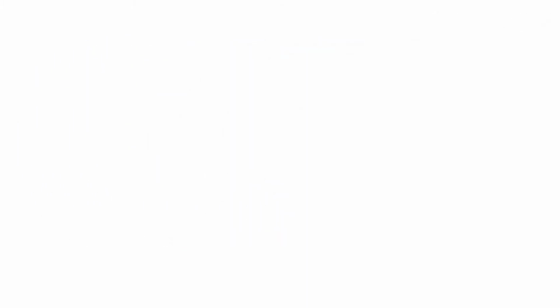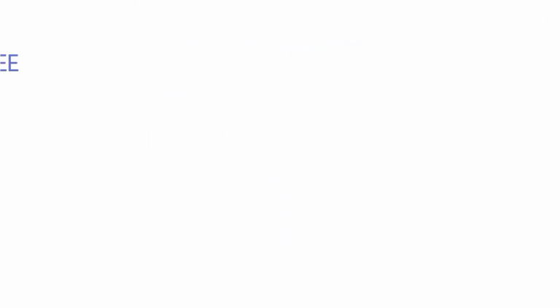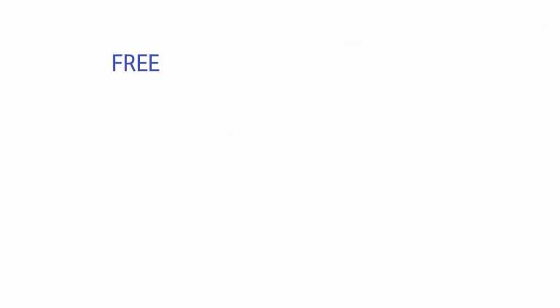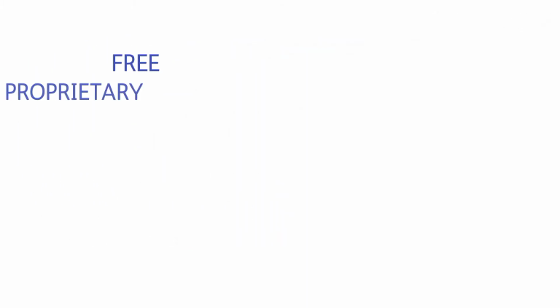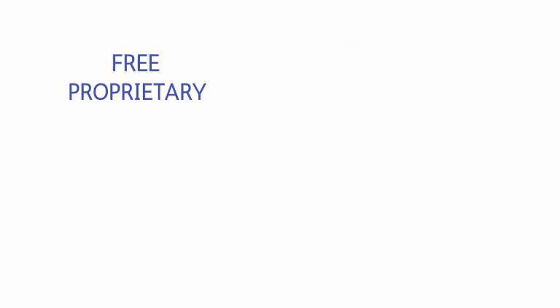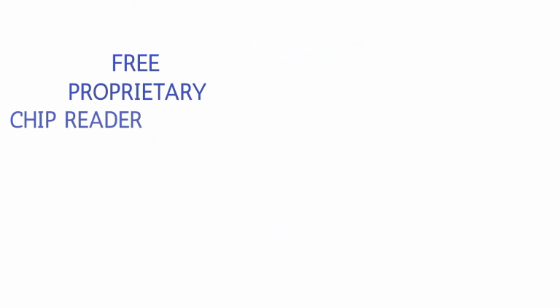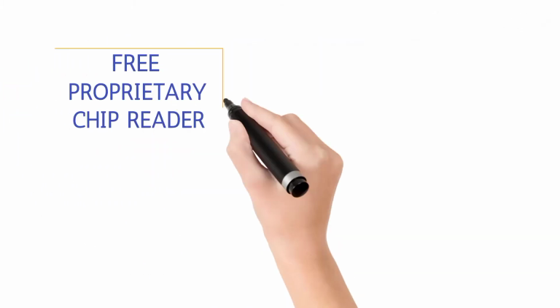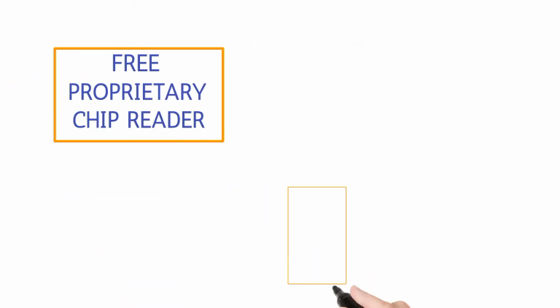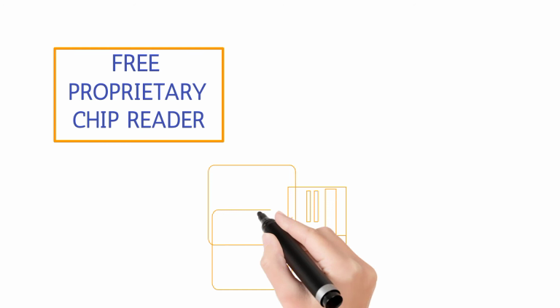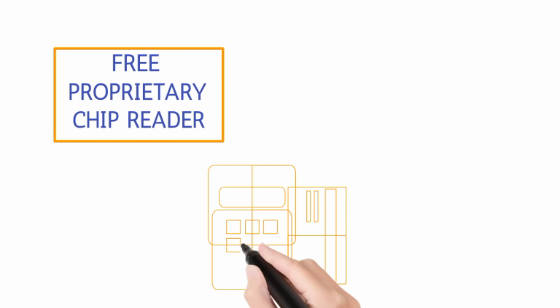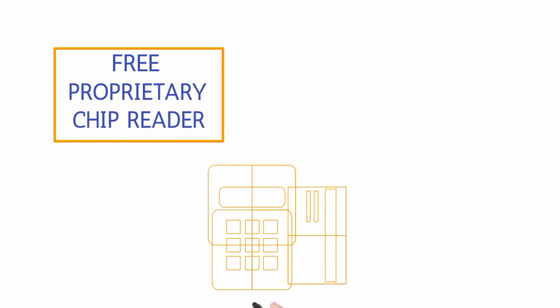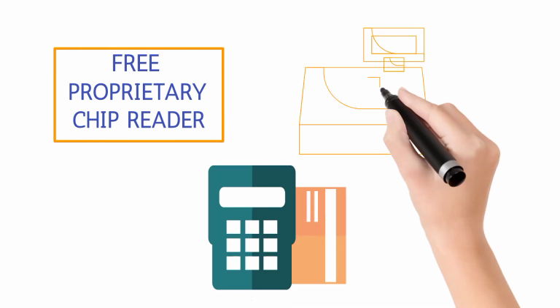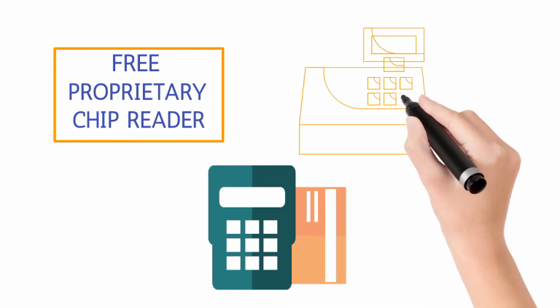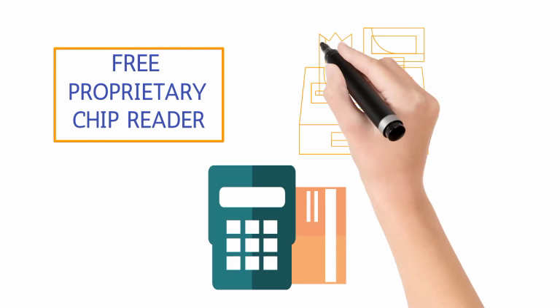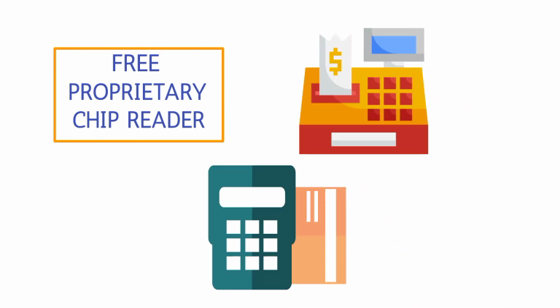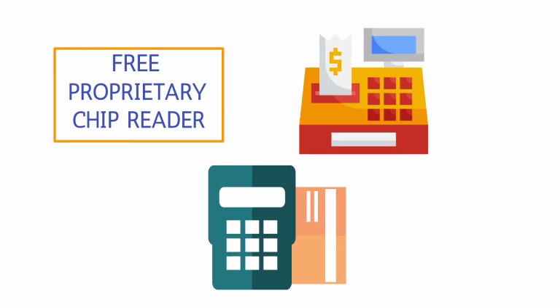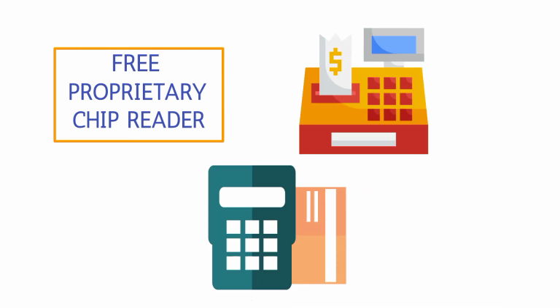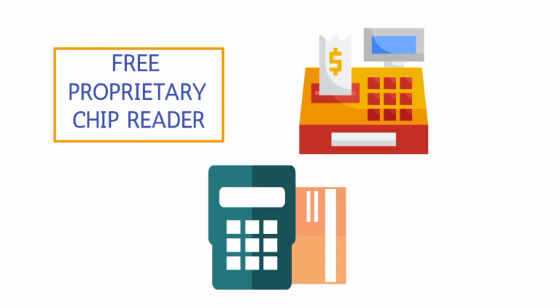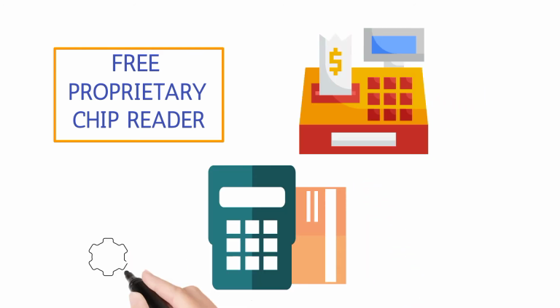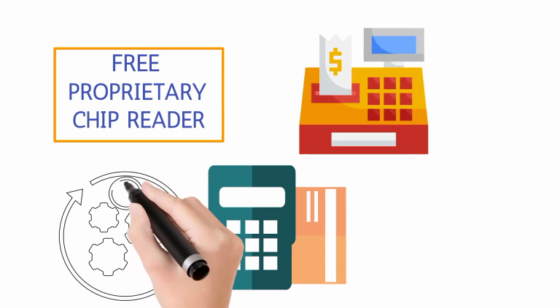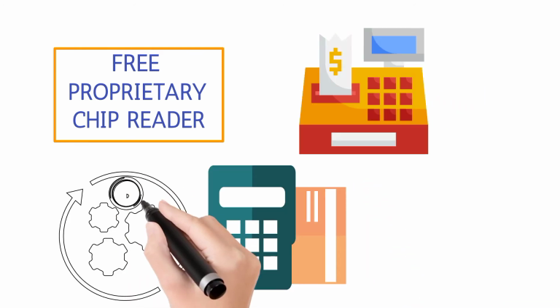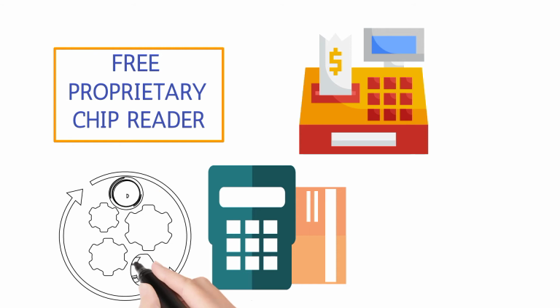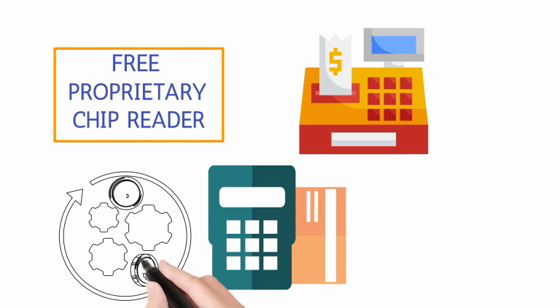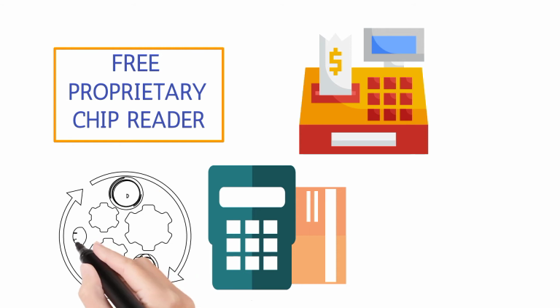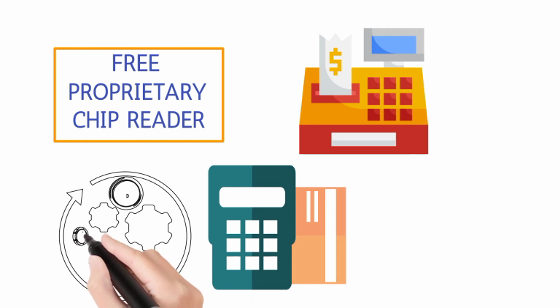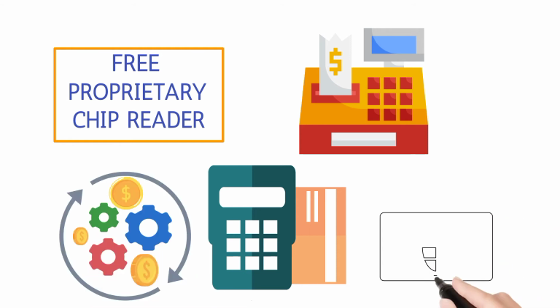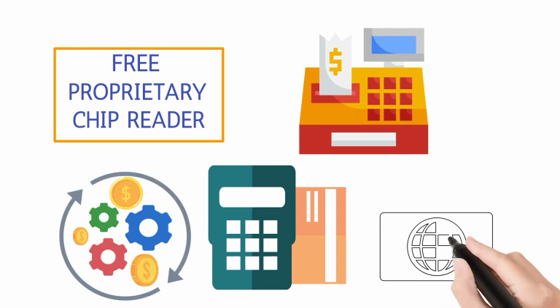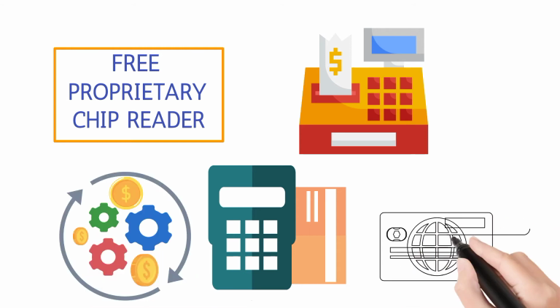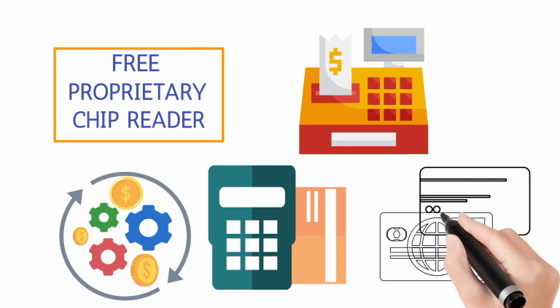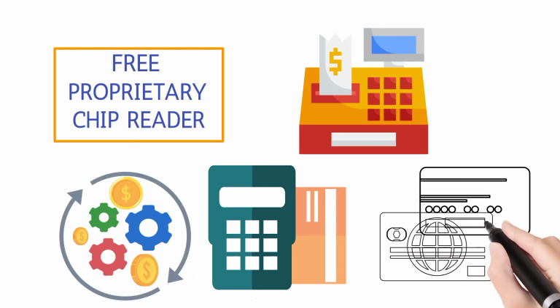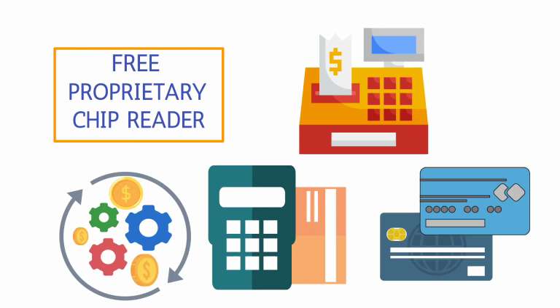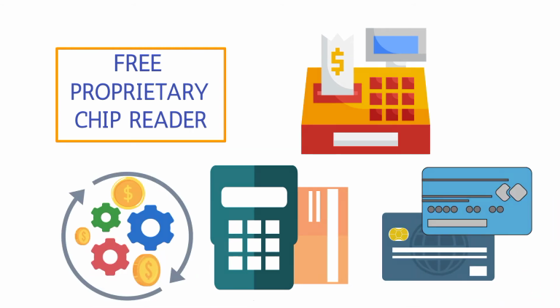We give you a free proprietary chip reader which either connects to your POS or stands alone with a cash register. The terminal automatically adds on a small non-cash adjustment fee for anyone choosing to pay with plastic.